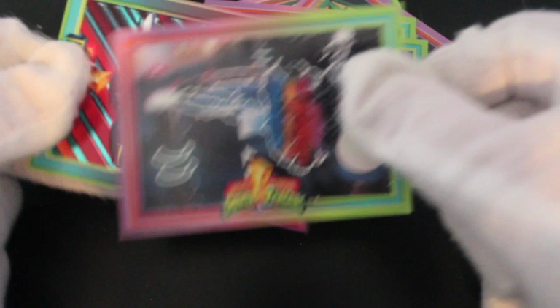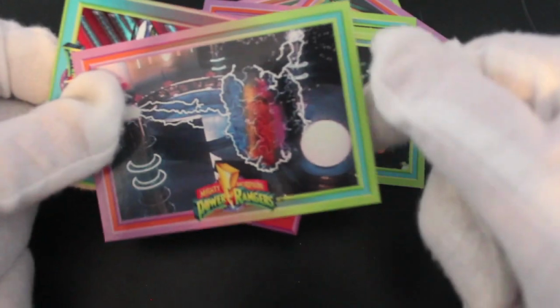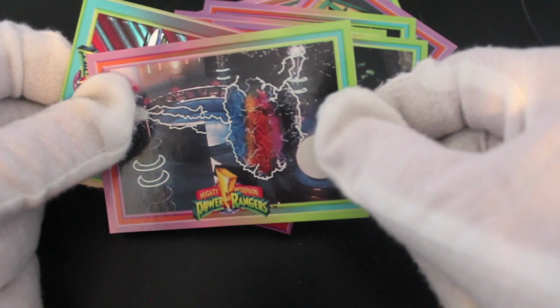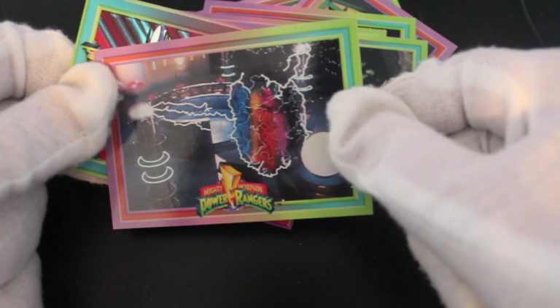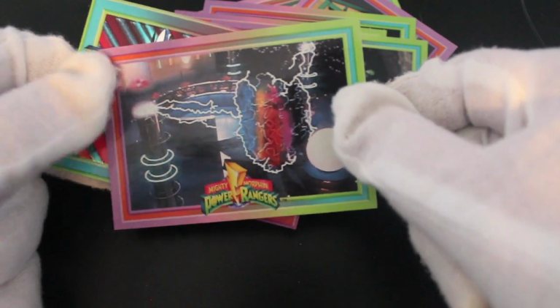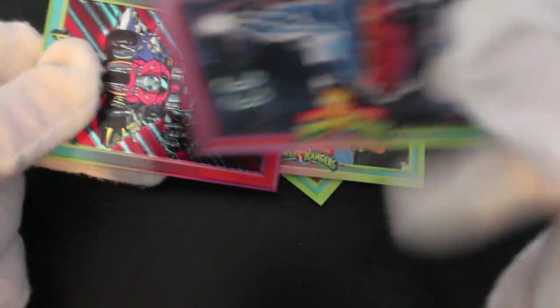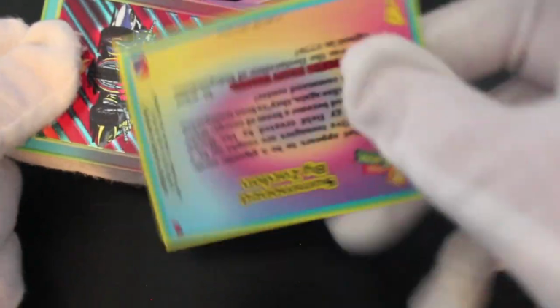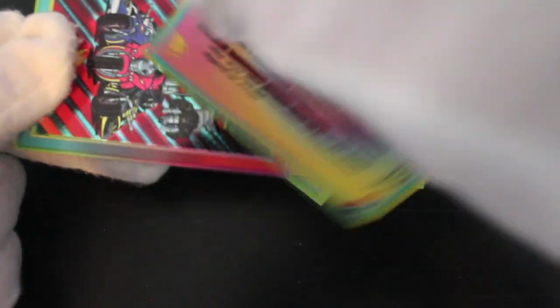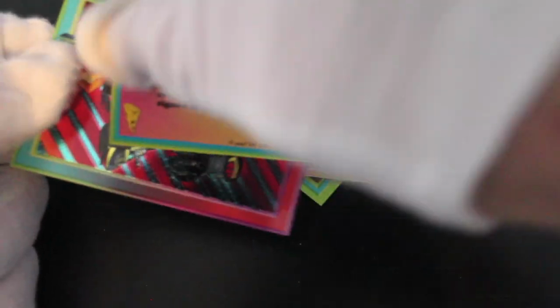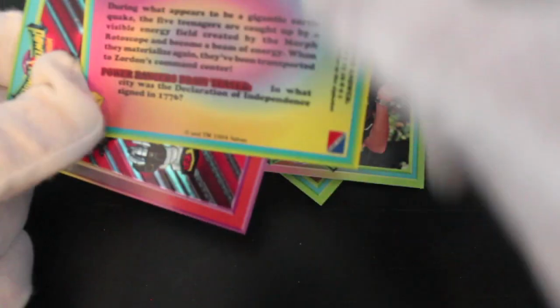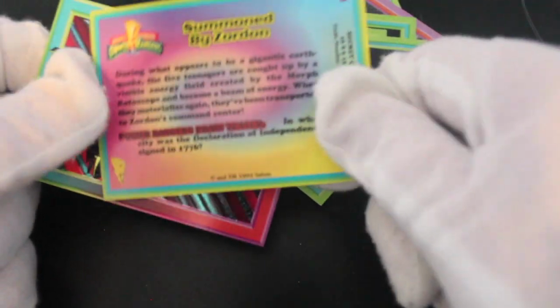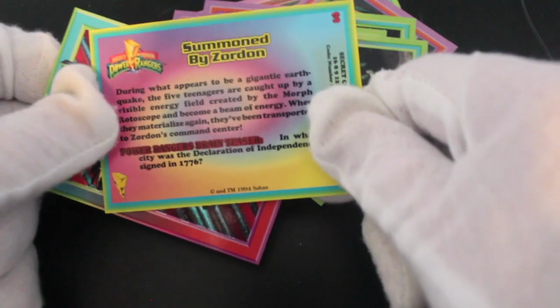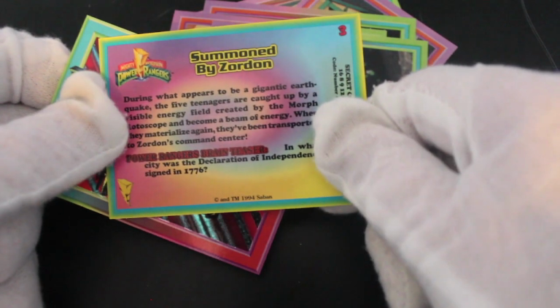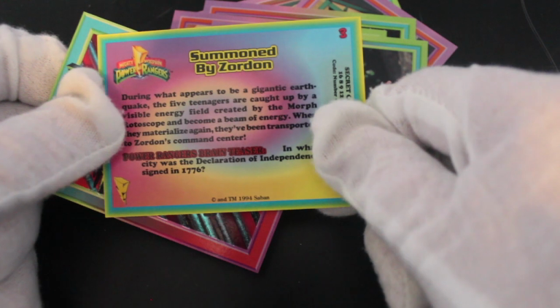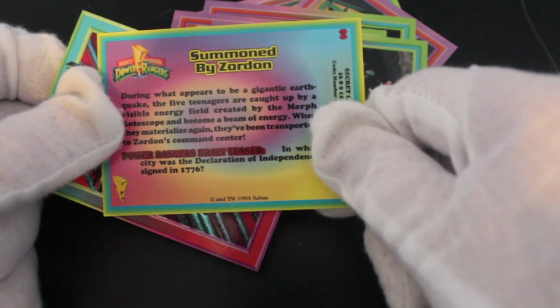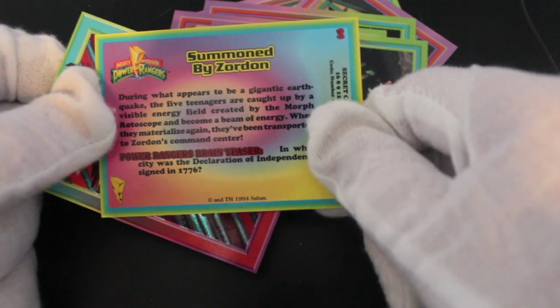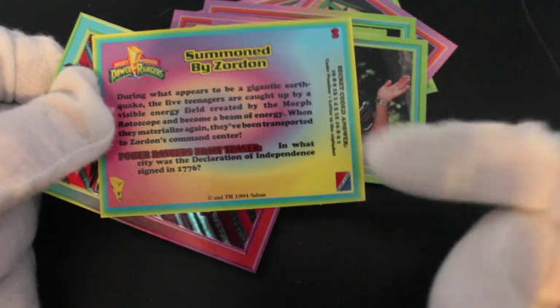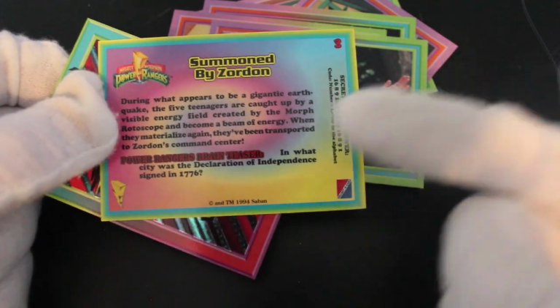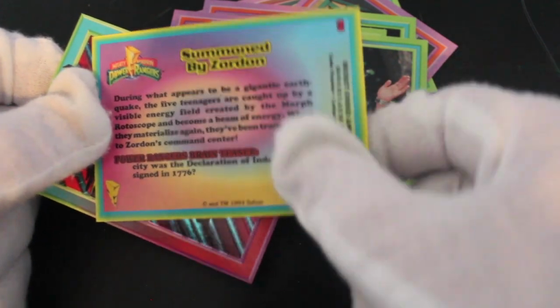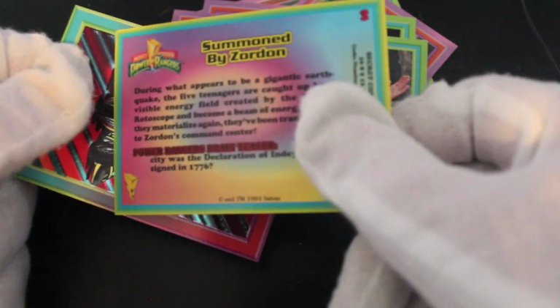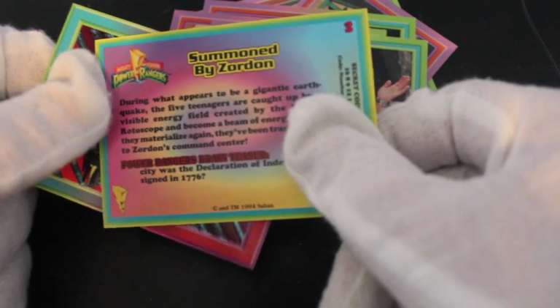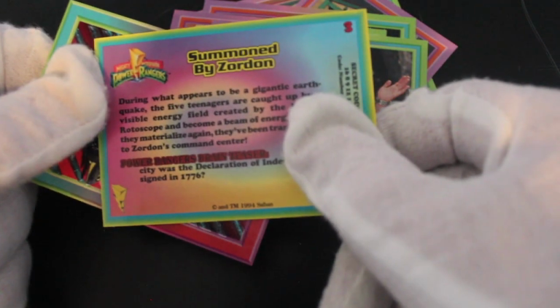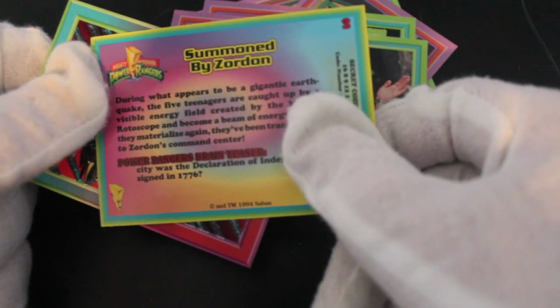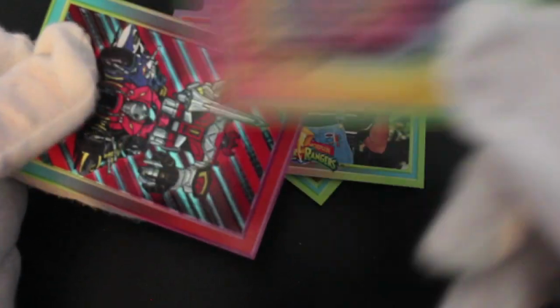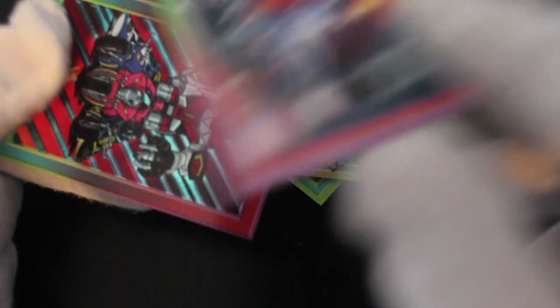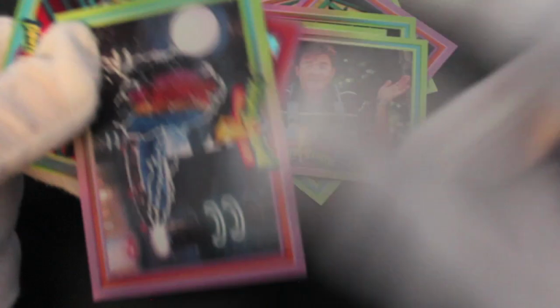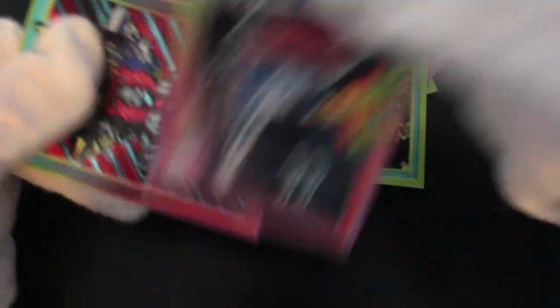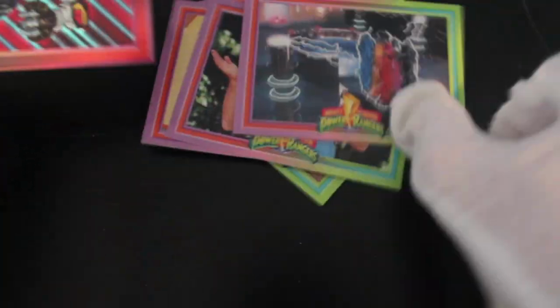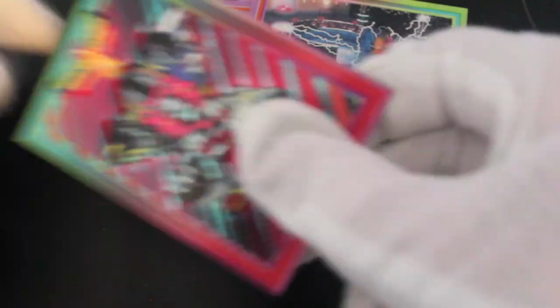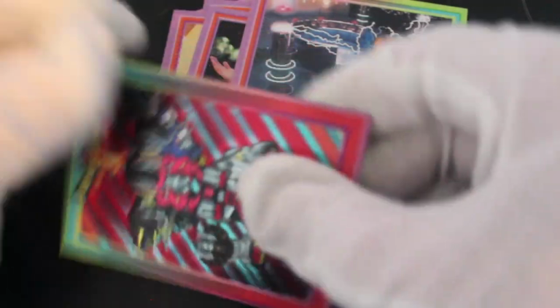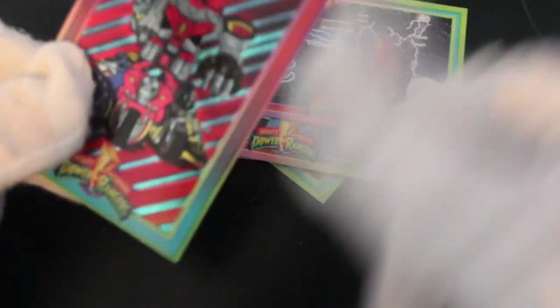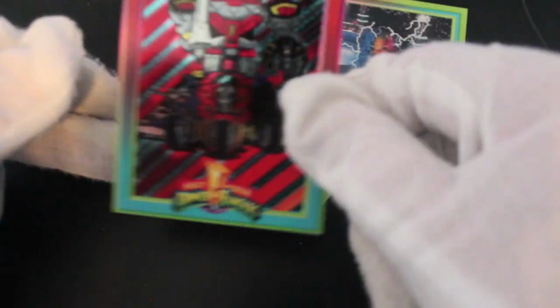Billy, age 16, going on 45 — look at him, he looks older than that. What's that? The Power Rangers must be morphing there — something summoned by Zordon. We all know who Zordon is, don't we? I don't know.